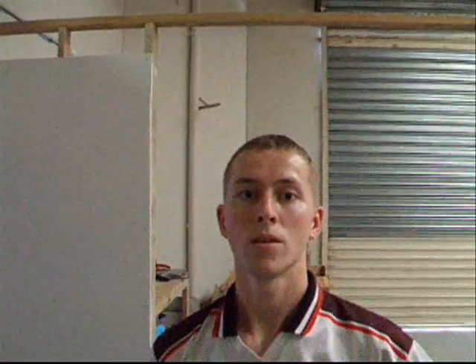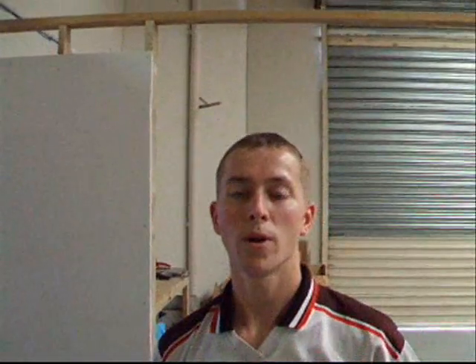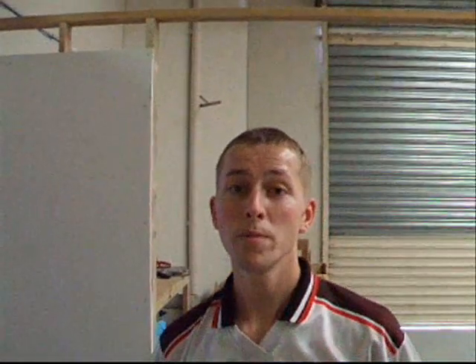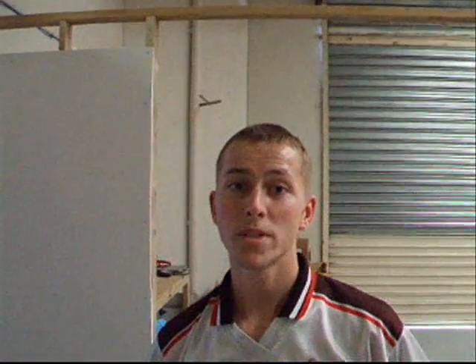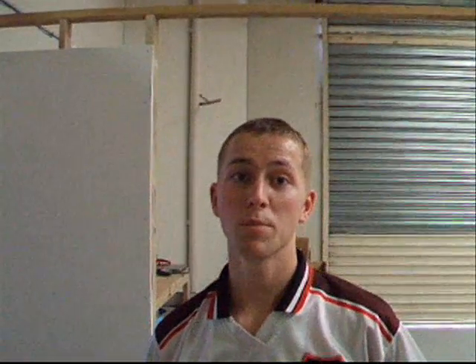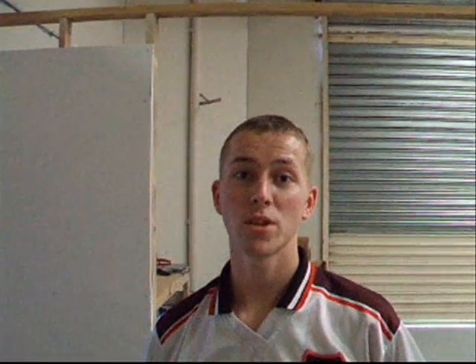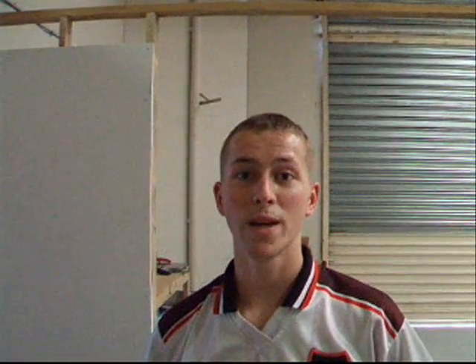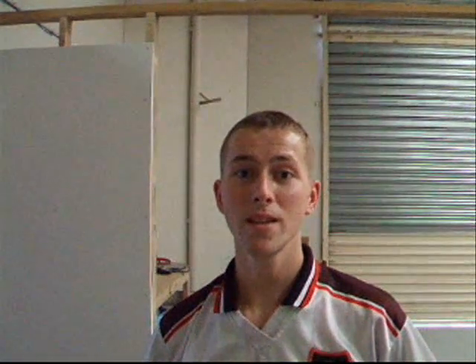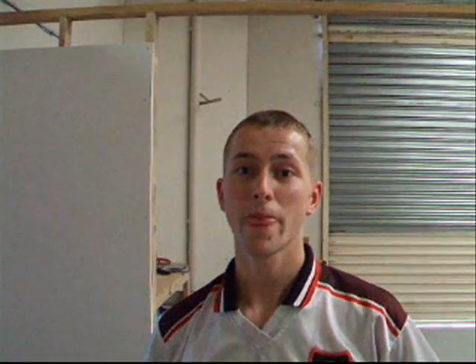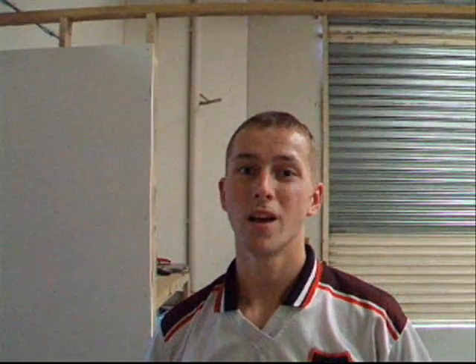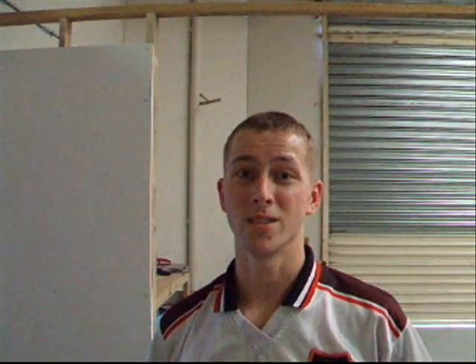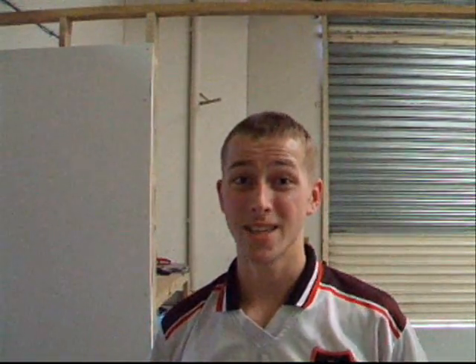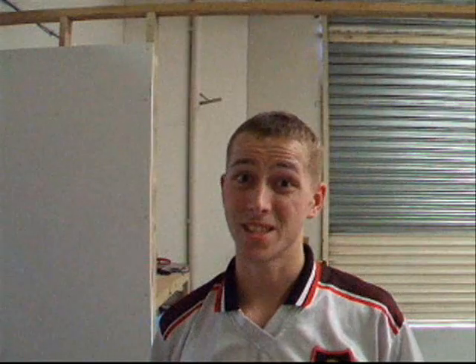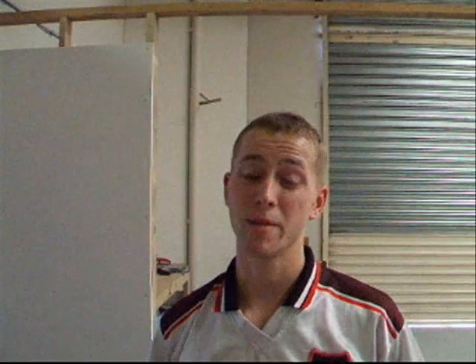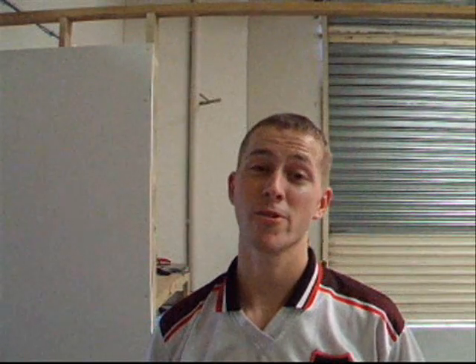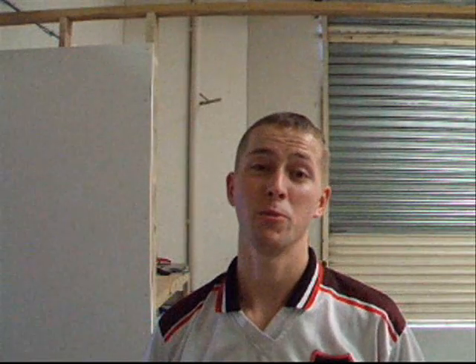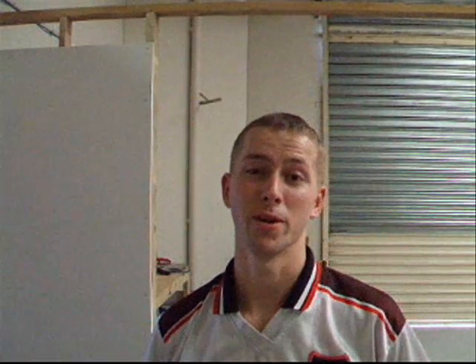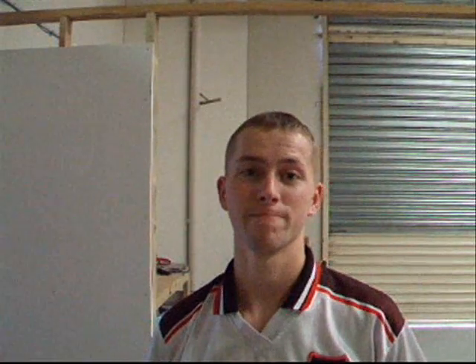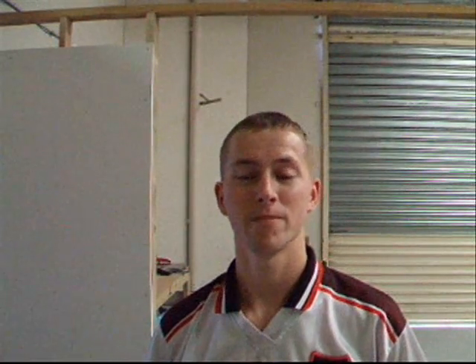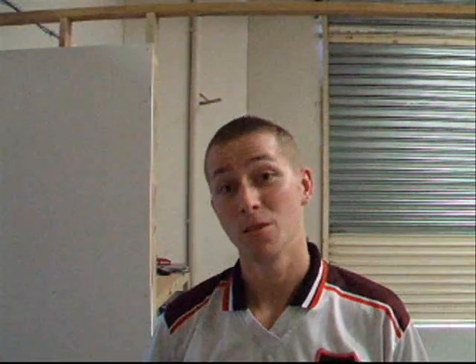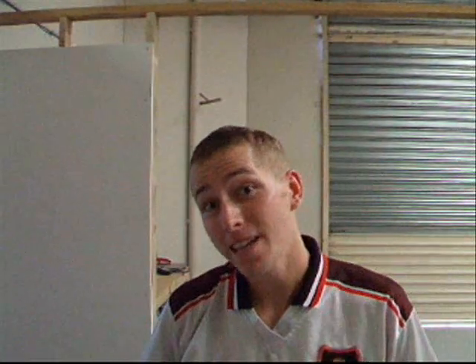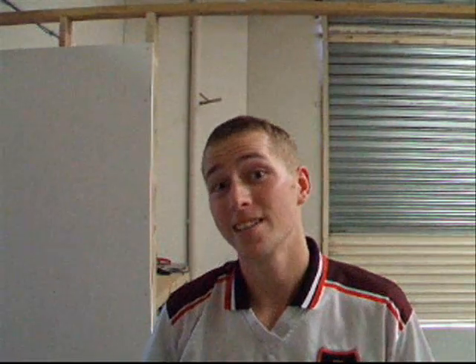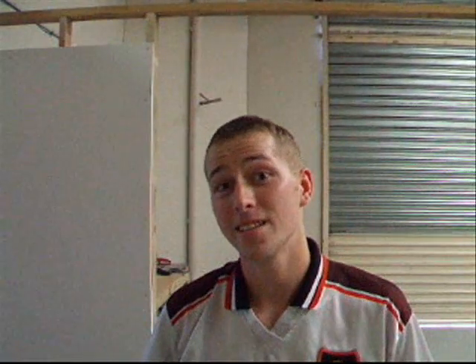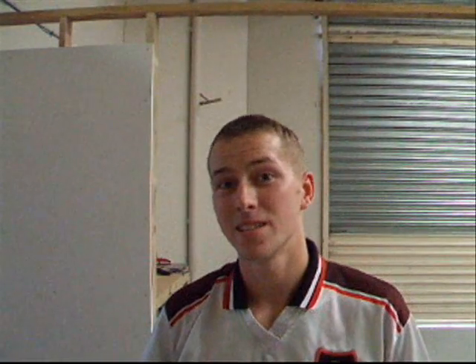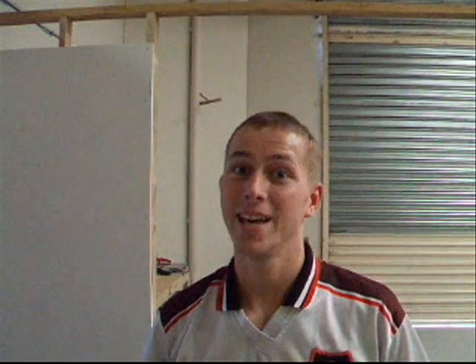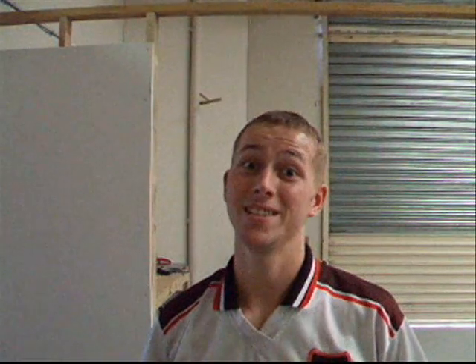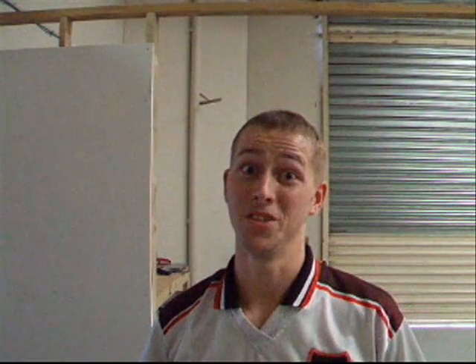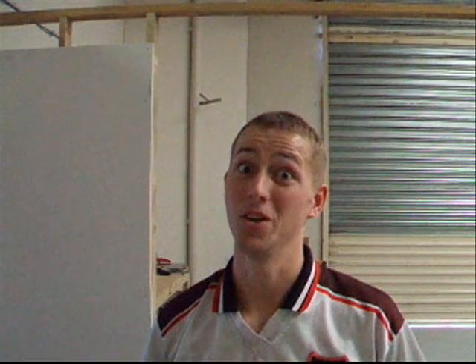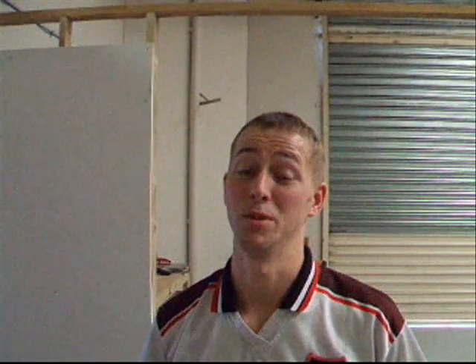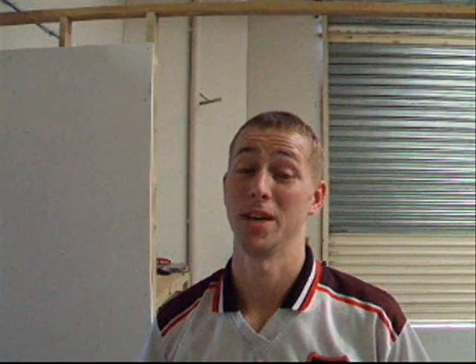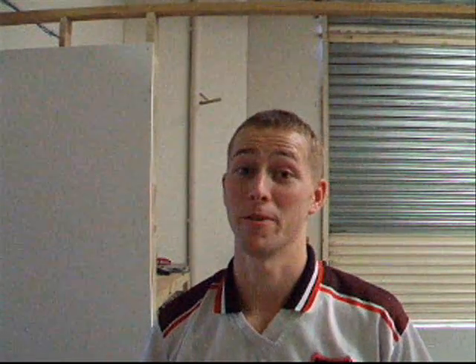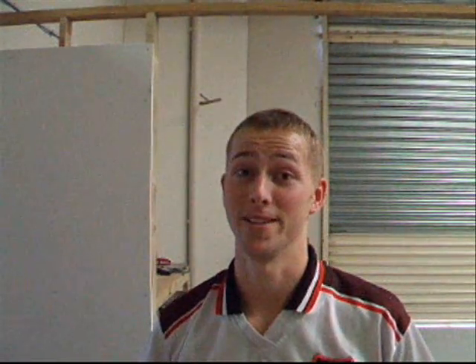Welcome to episode one on does this camera crane work? Well, failing that, how not to build a camera crane.